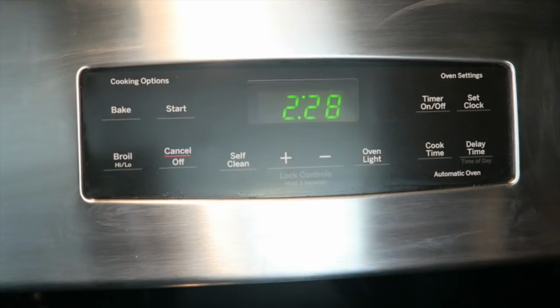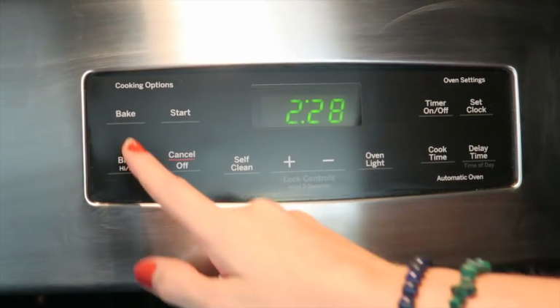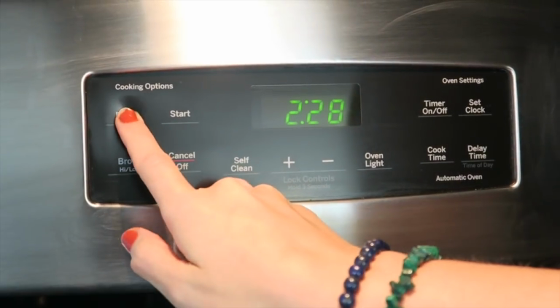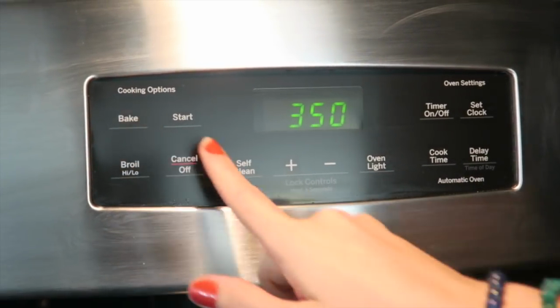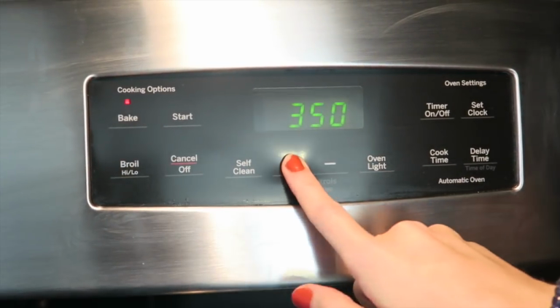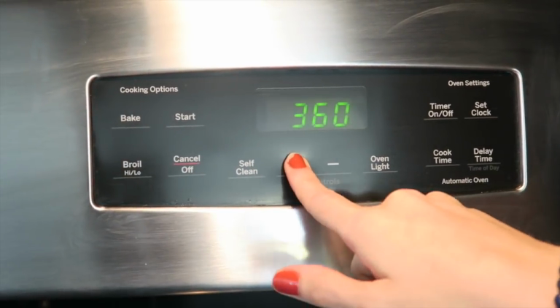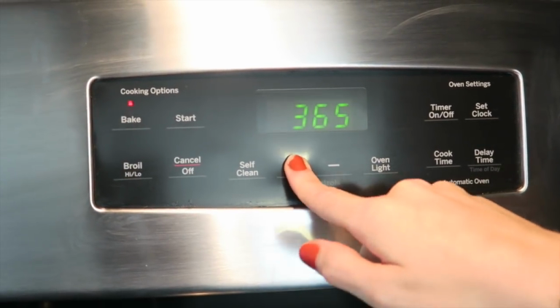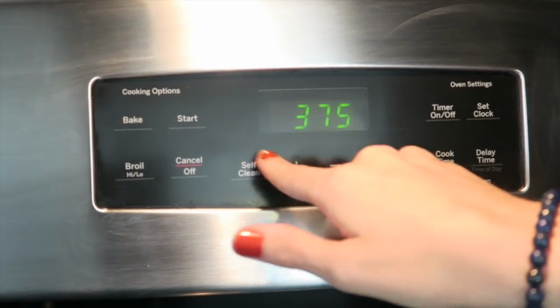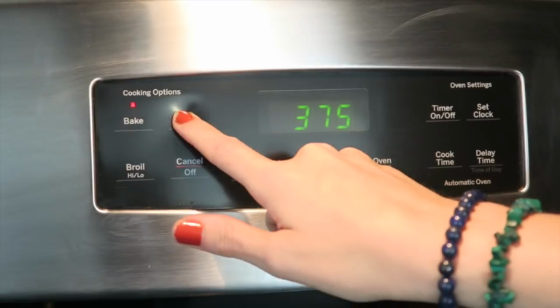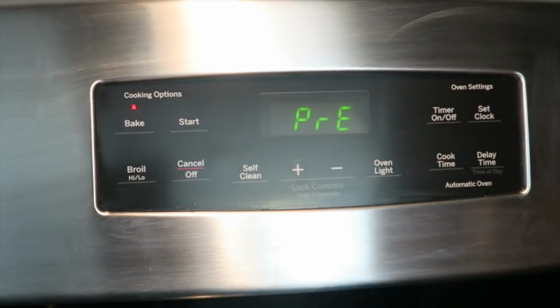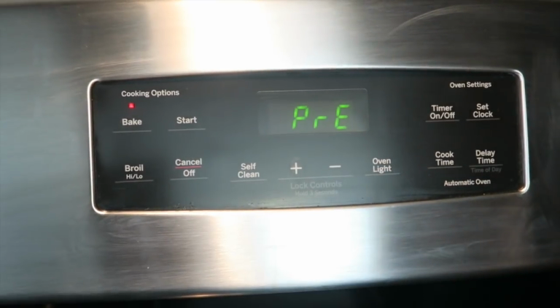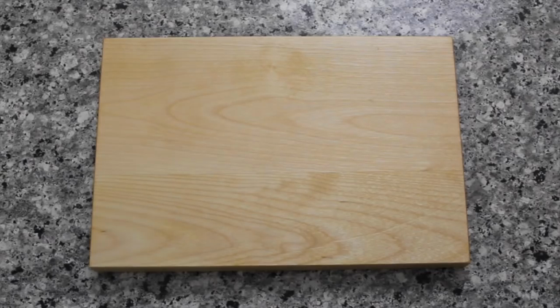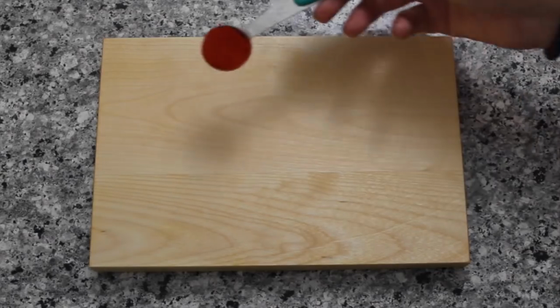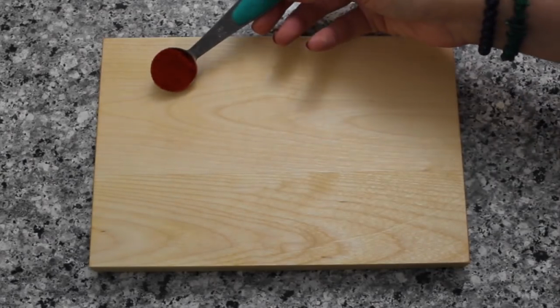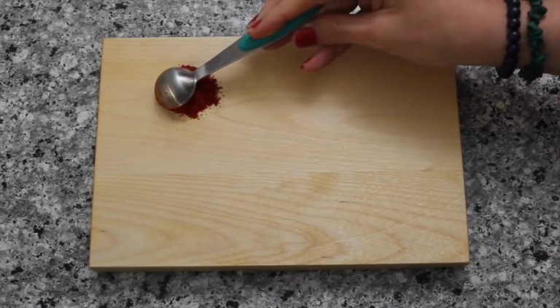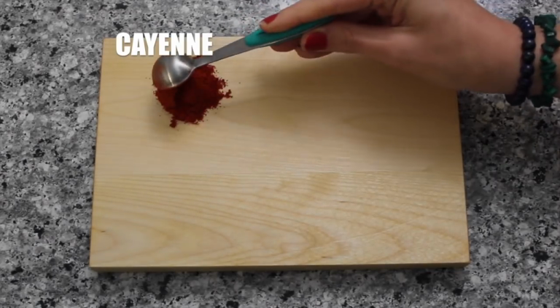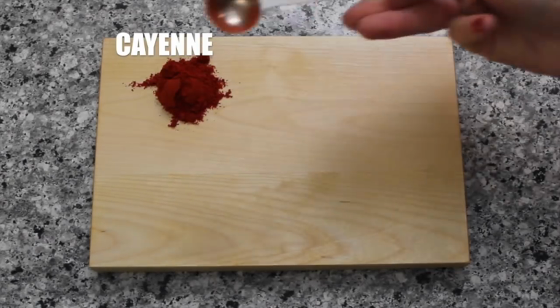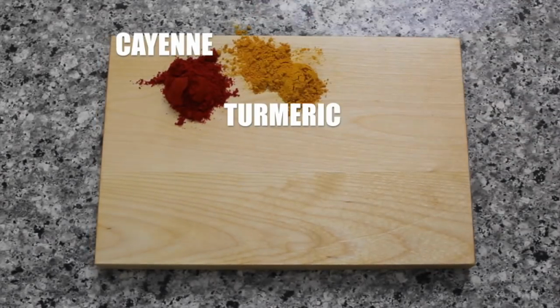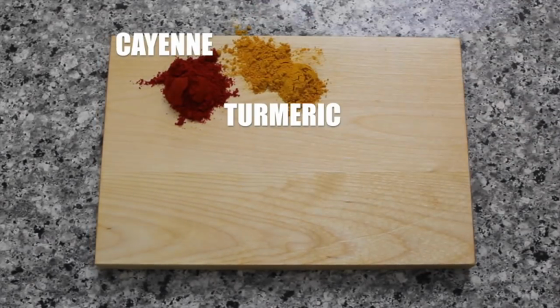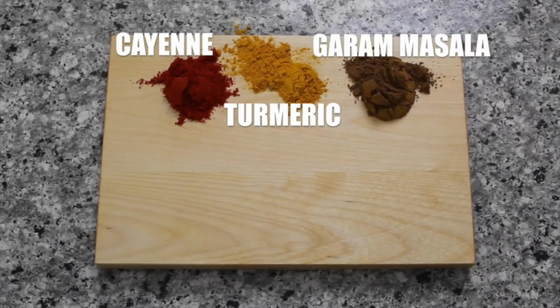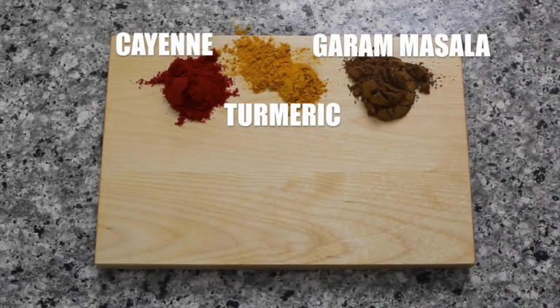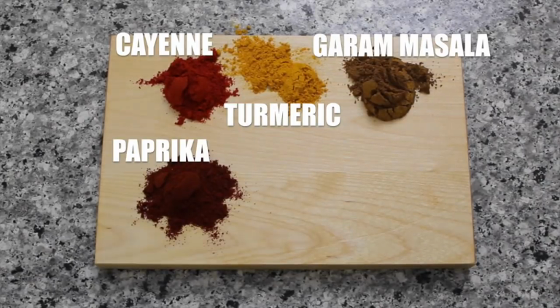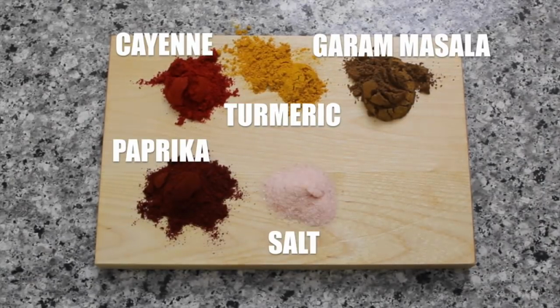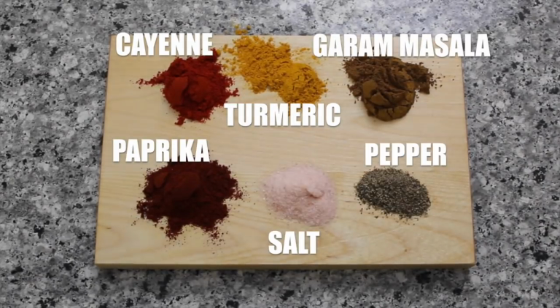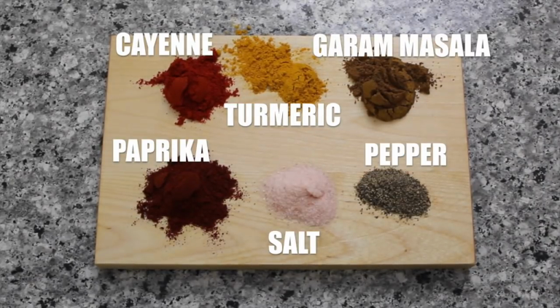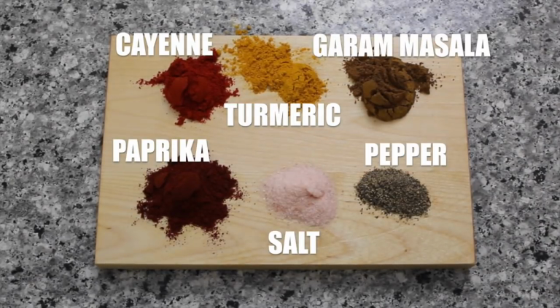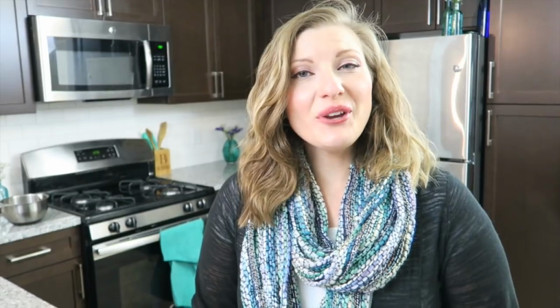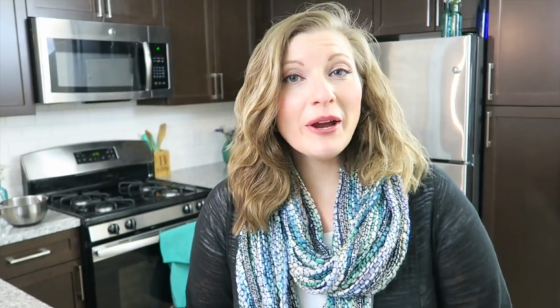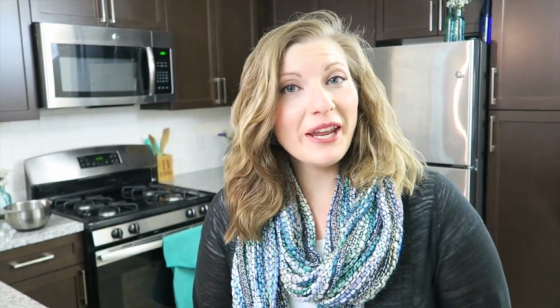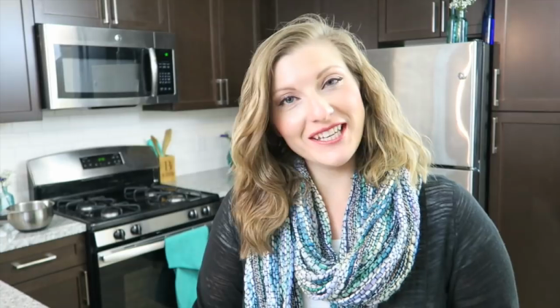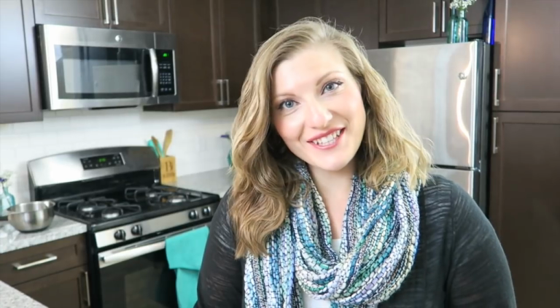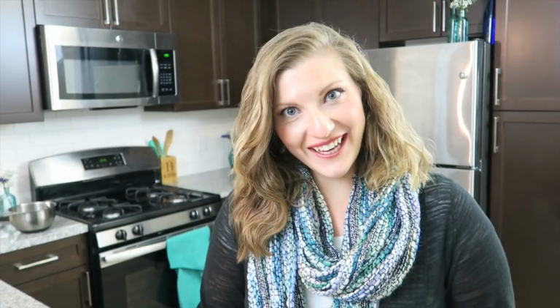Pre-heat your oven to 375 degrees Fahrenheit or 190 degrees Celsius. For our spices, we have some cayenne pepper, turmeric, garam masala, paprika, salt, and pepper. I'm going to show you how to prepare the marinade for the chicken thighs and the chicken legs.